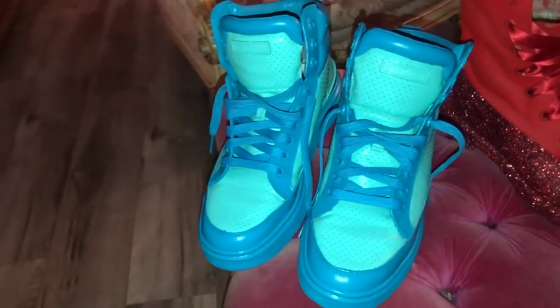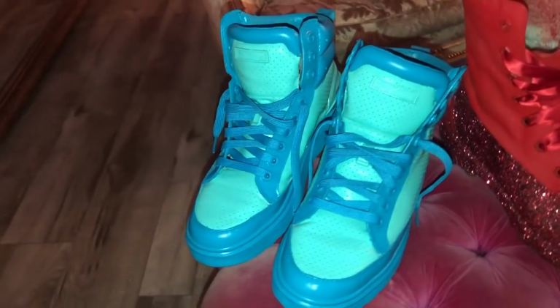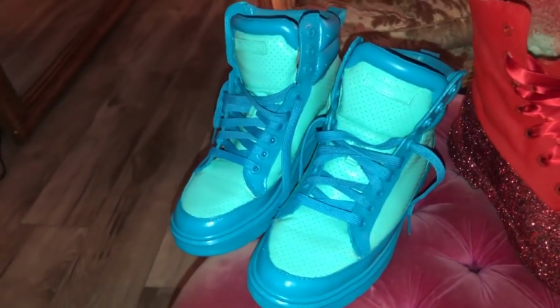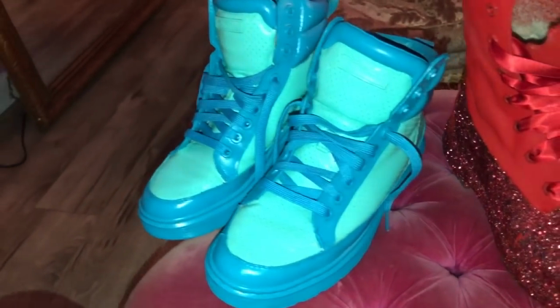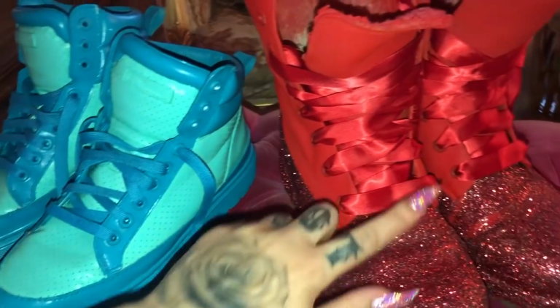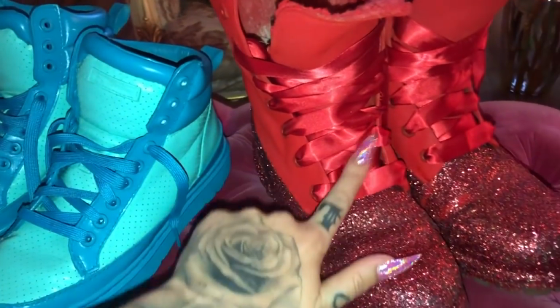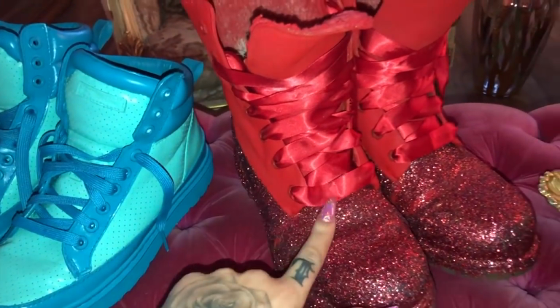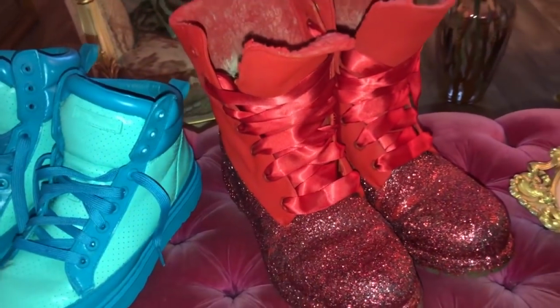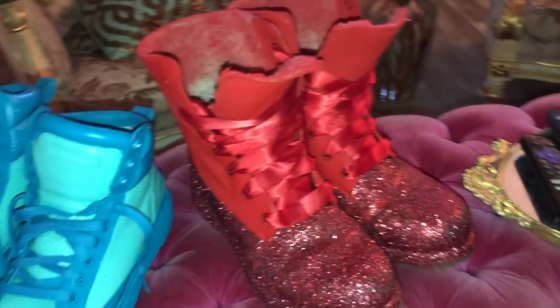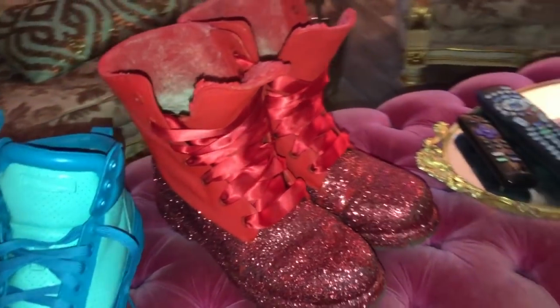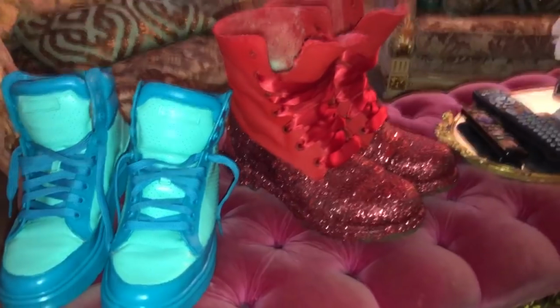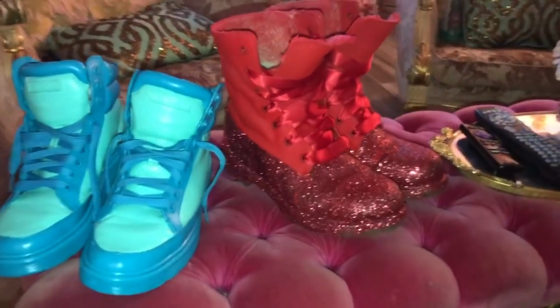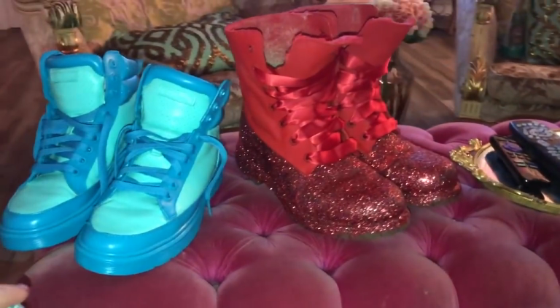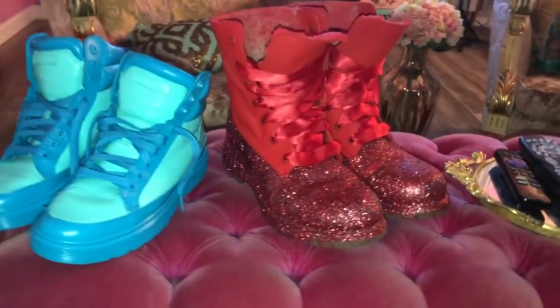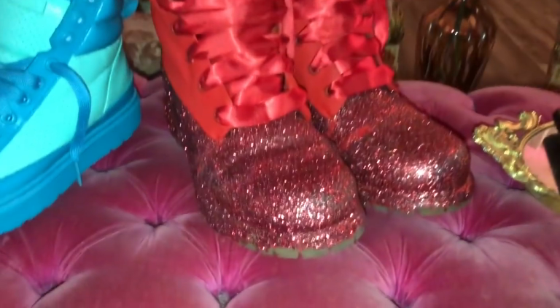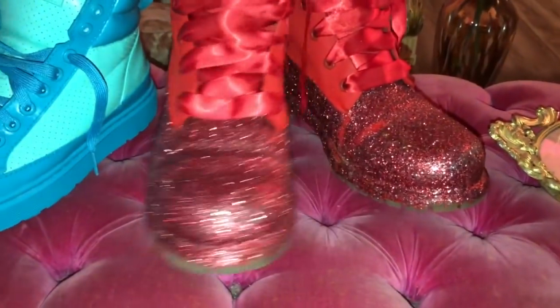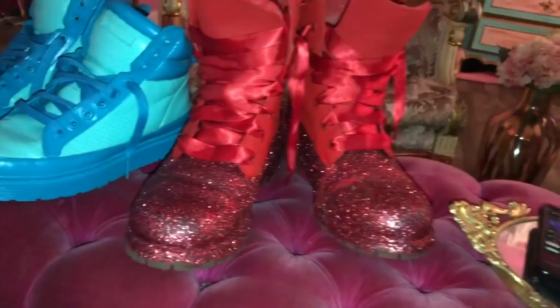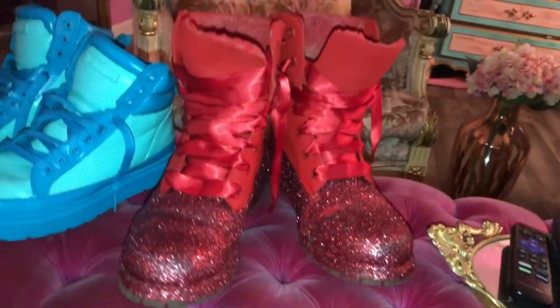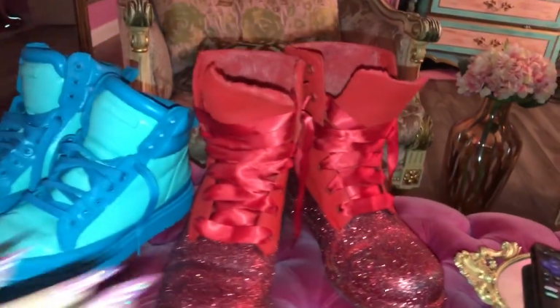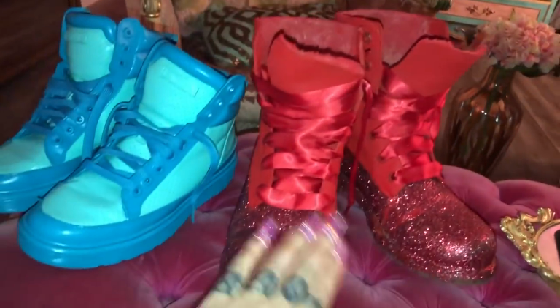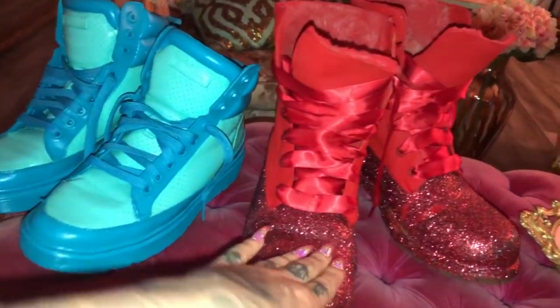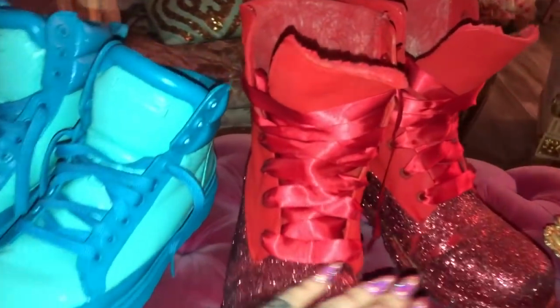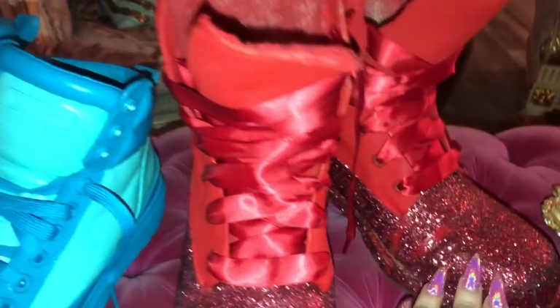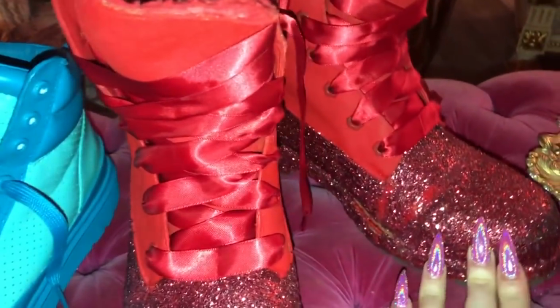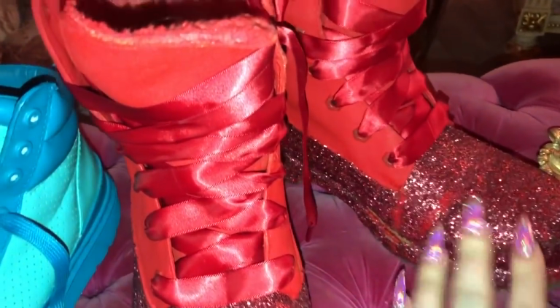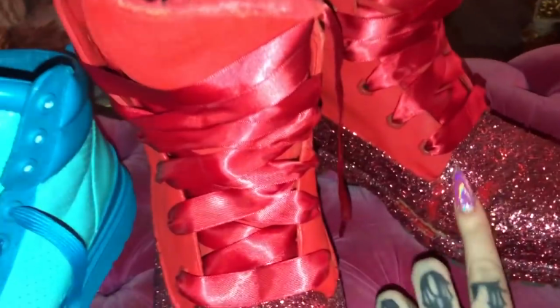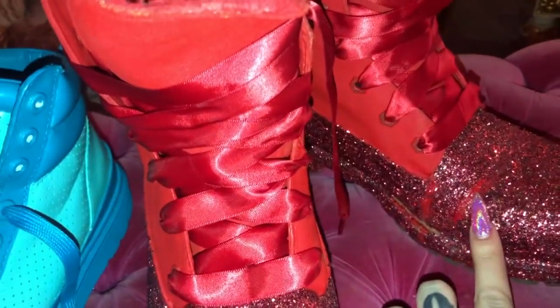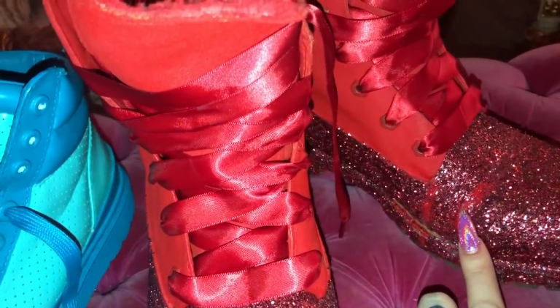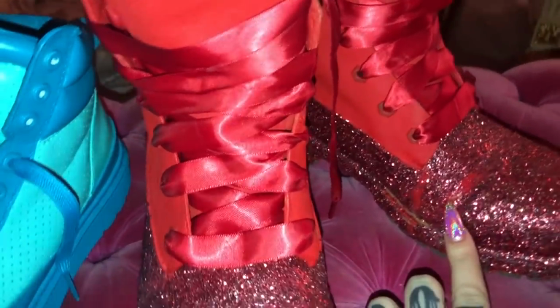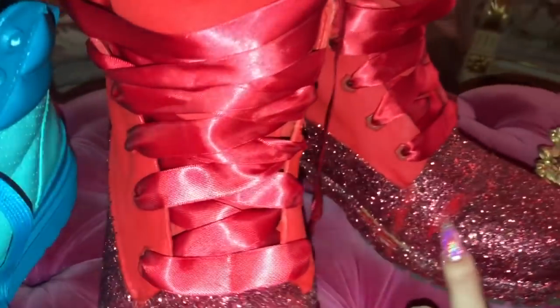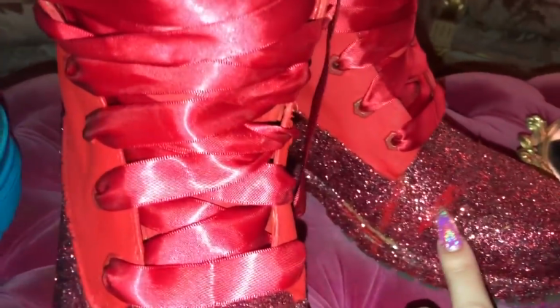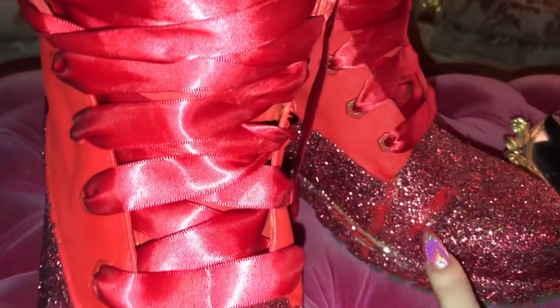This is the final product. I got some ribbon laces to go on them — they look amazing, I'm obsessed. The only thing you should know, because I have worn these, is that when you walk it kind of creates a crease.